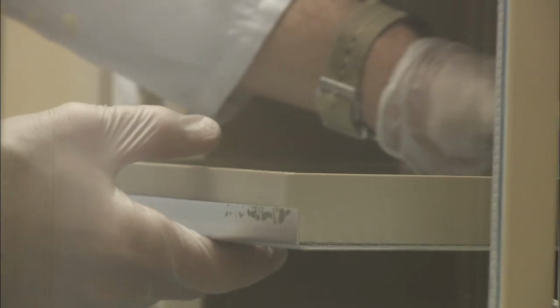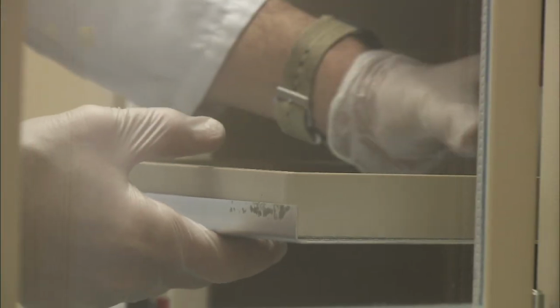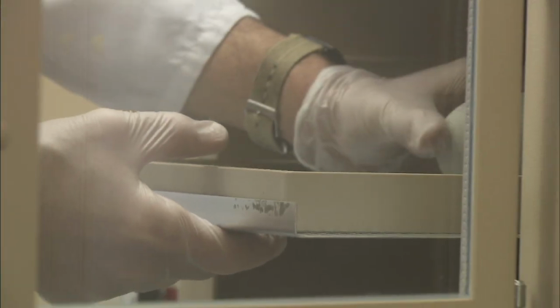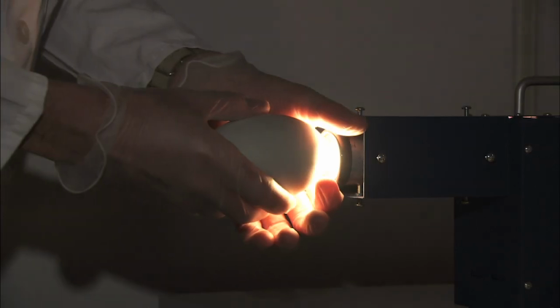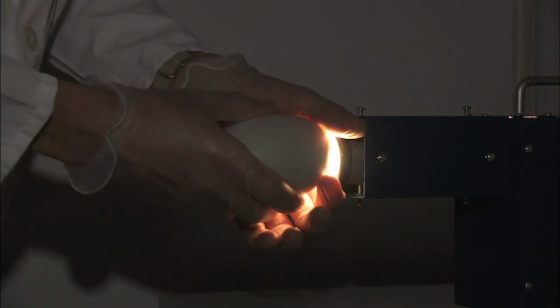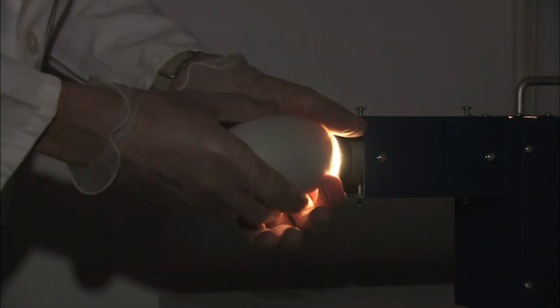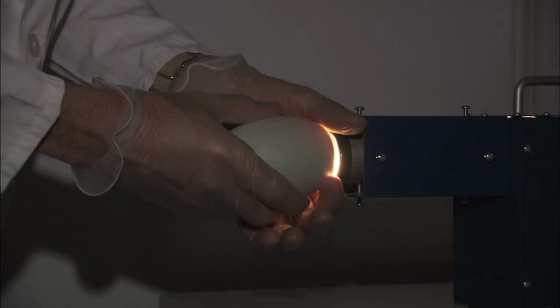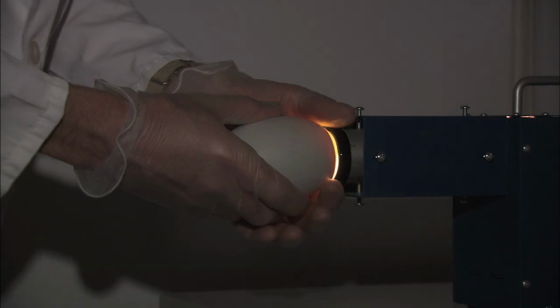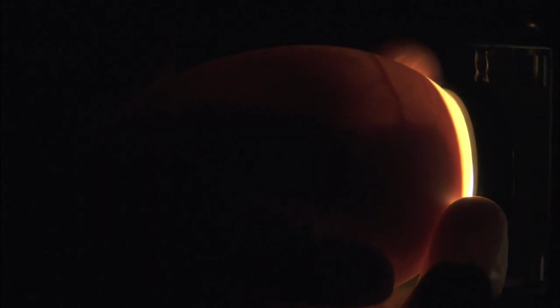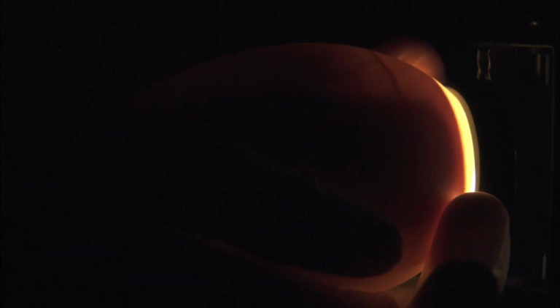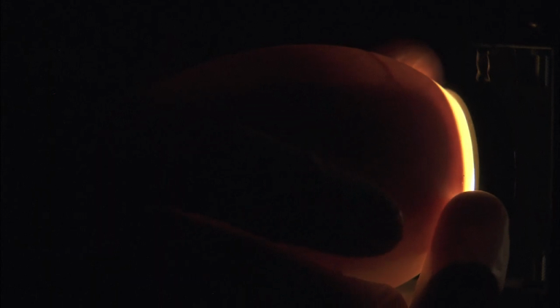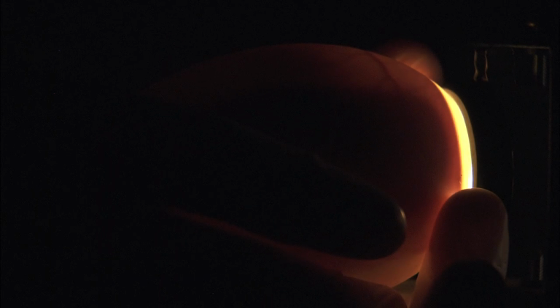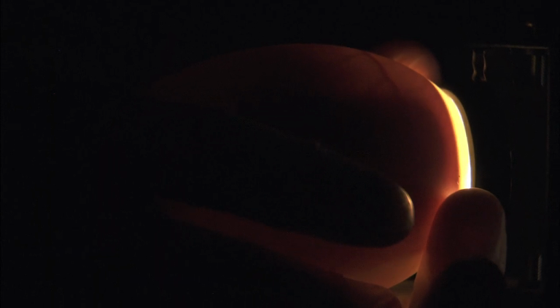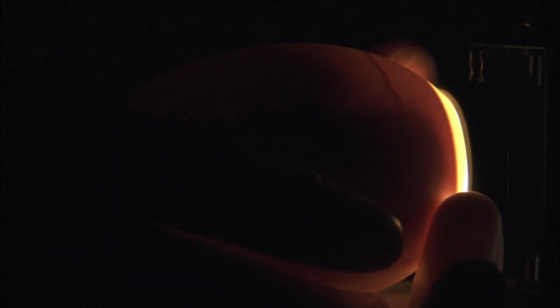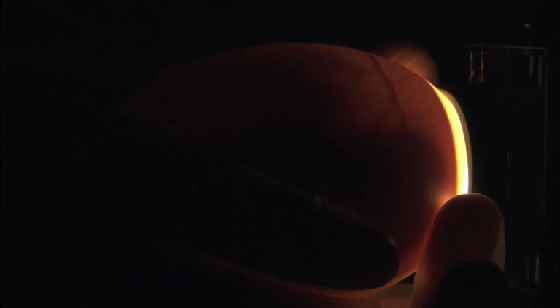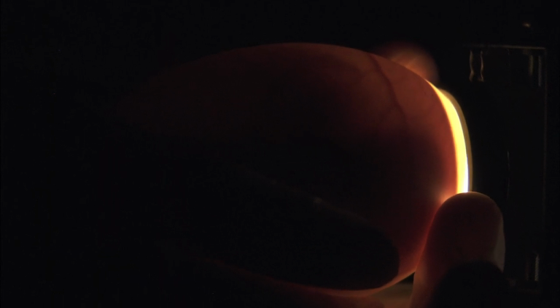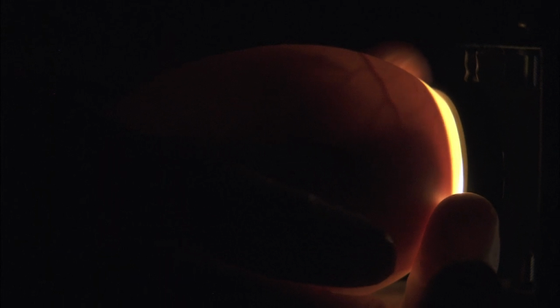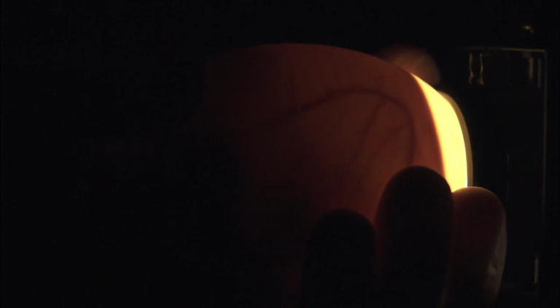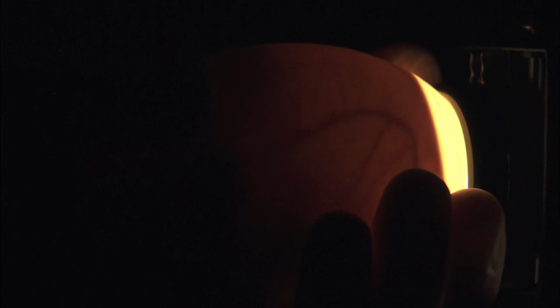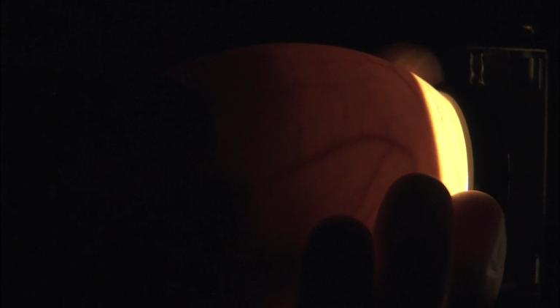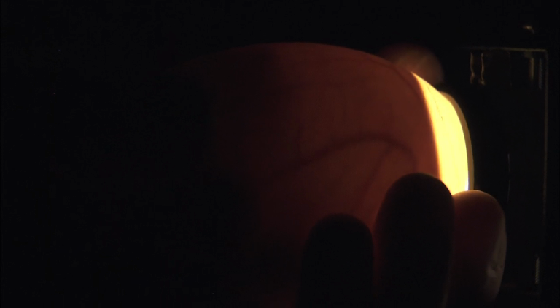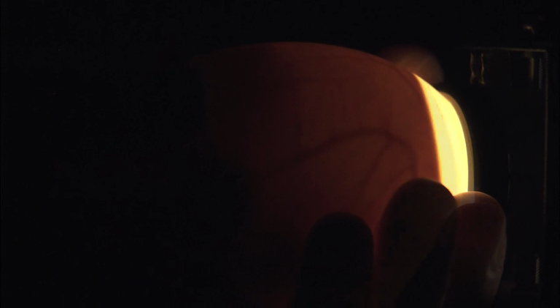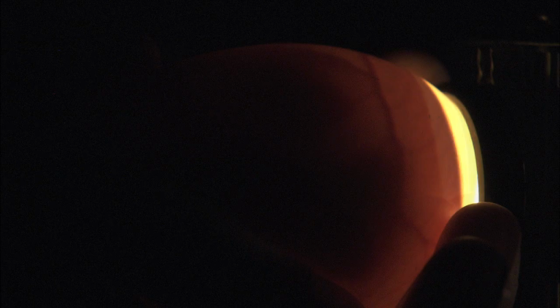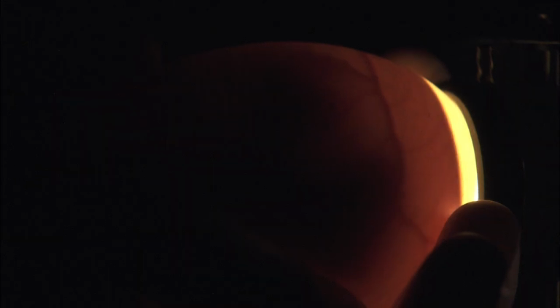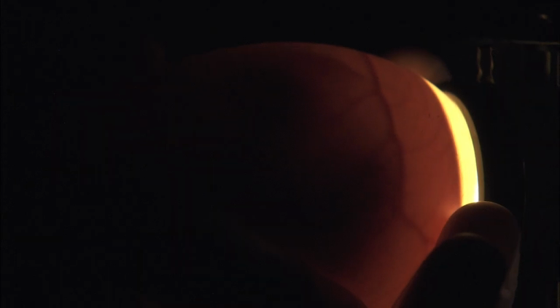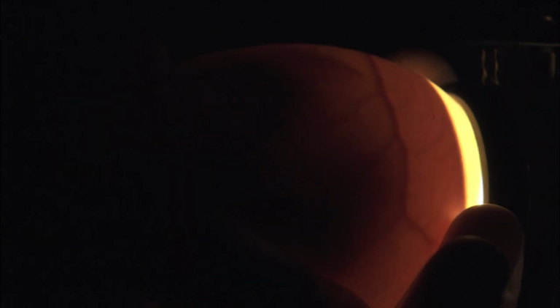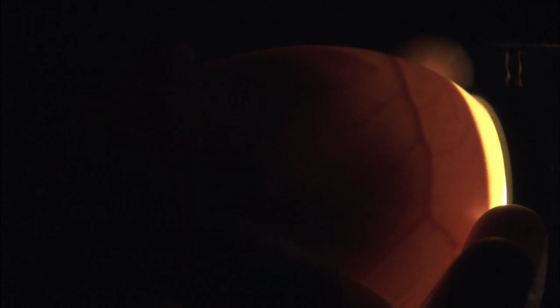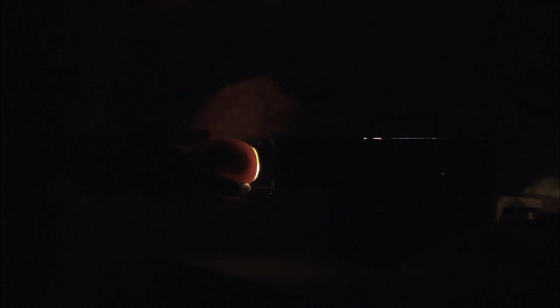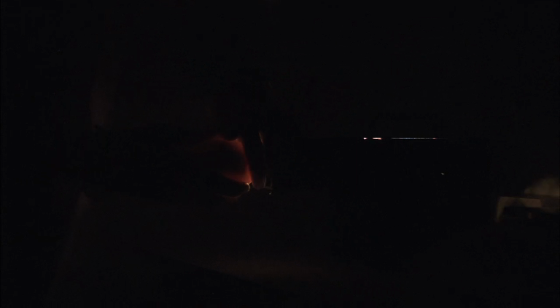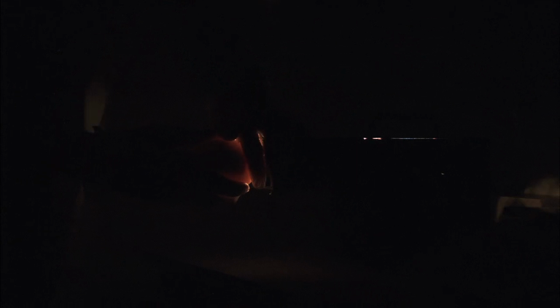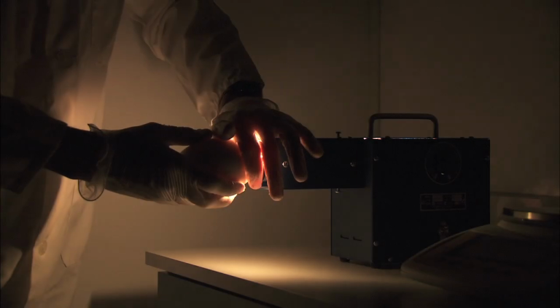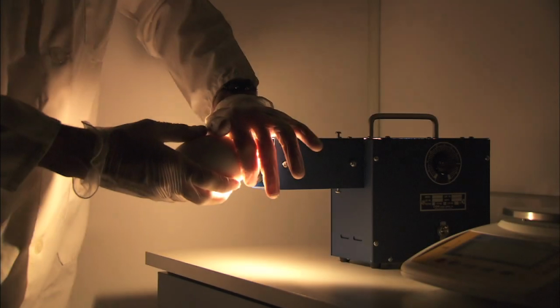When we candle the condor eggs, we actually hold the egg up to a bright light. We see blood vessels, we see movement, and many times we can see what position the chick is moving into as it's getting ready to hatch.